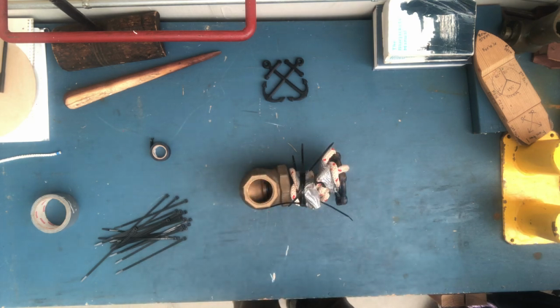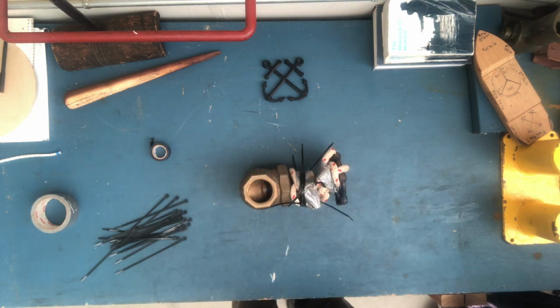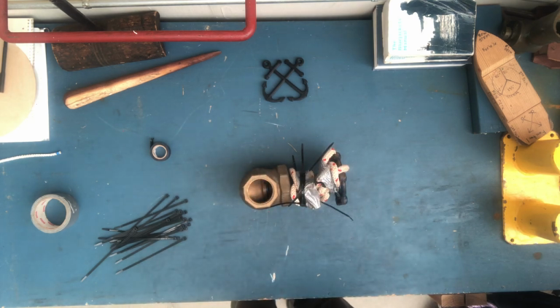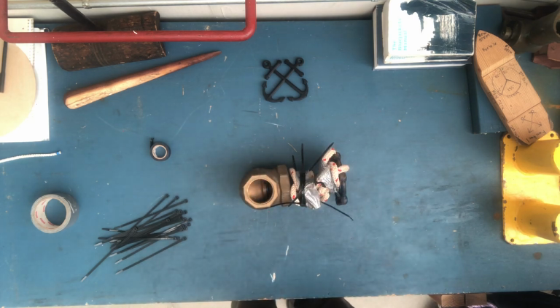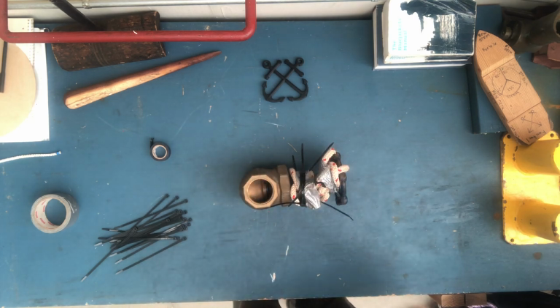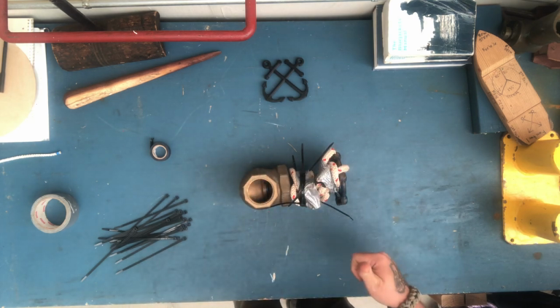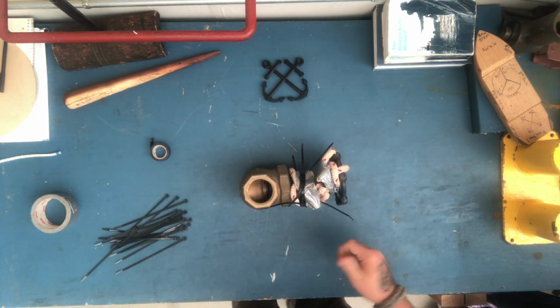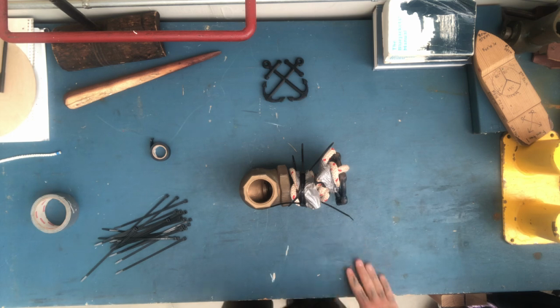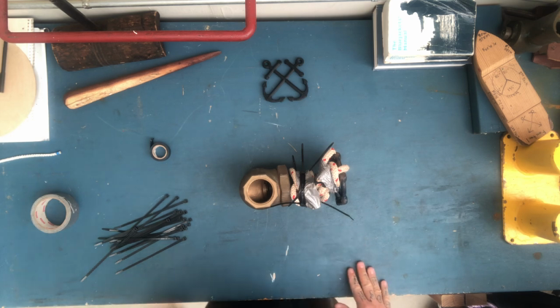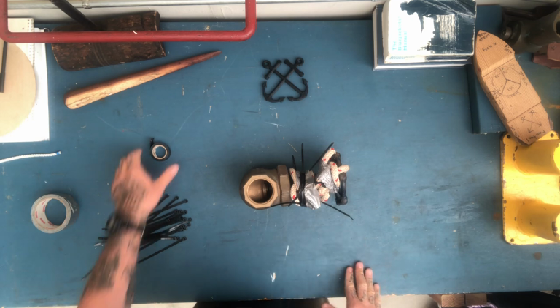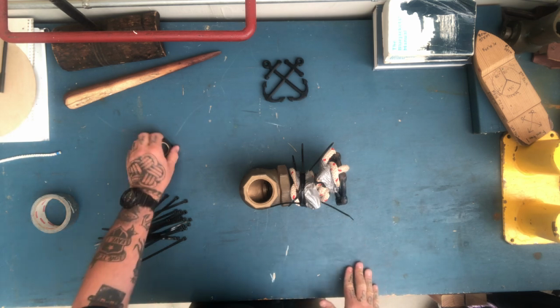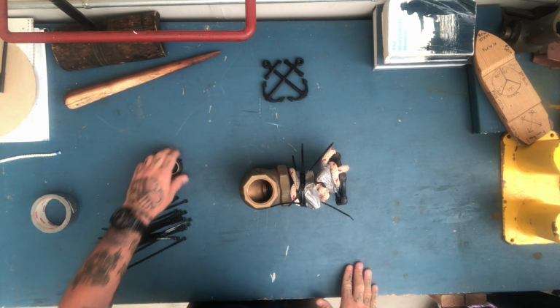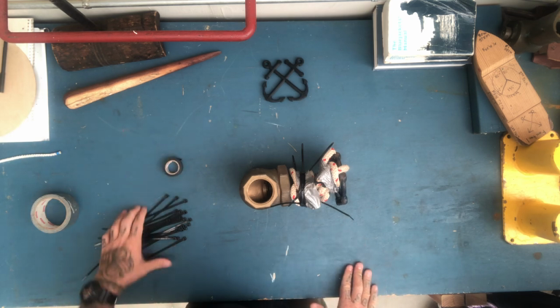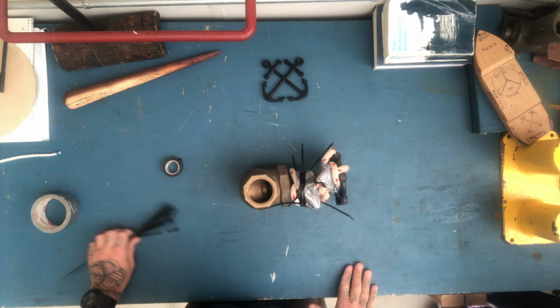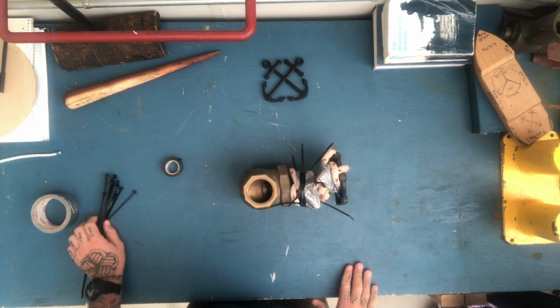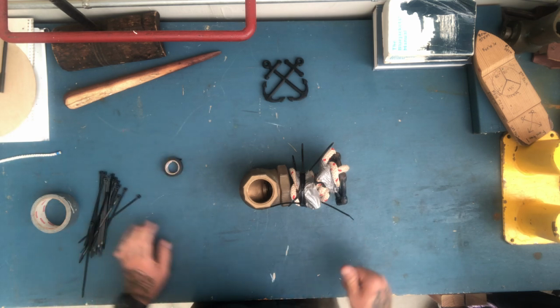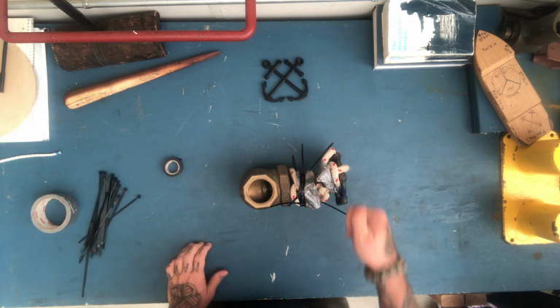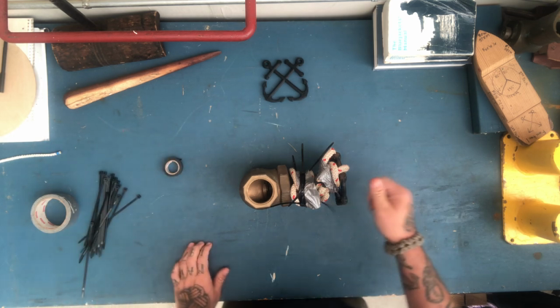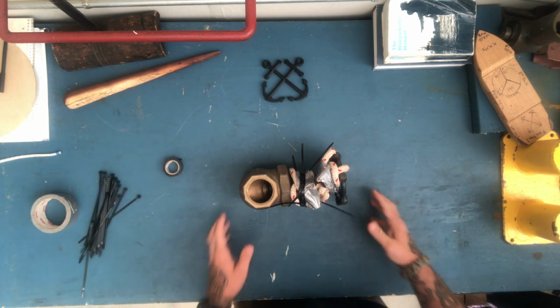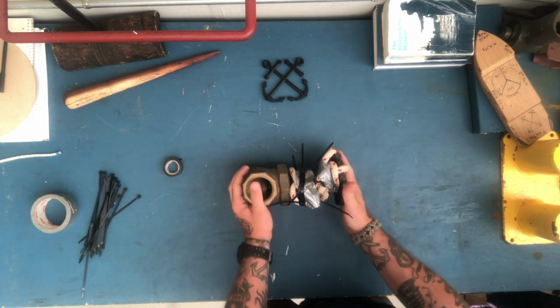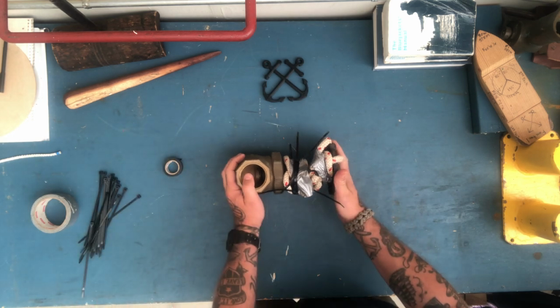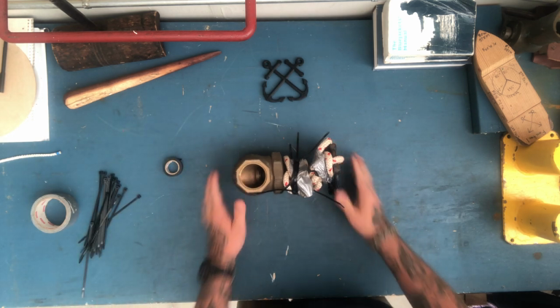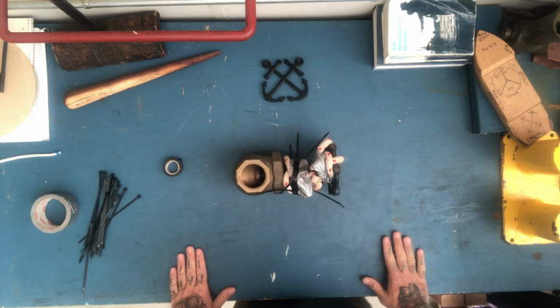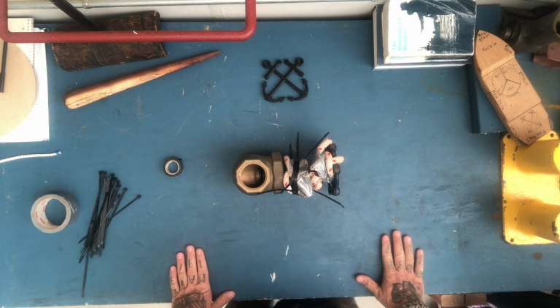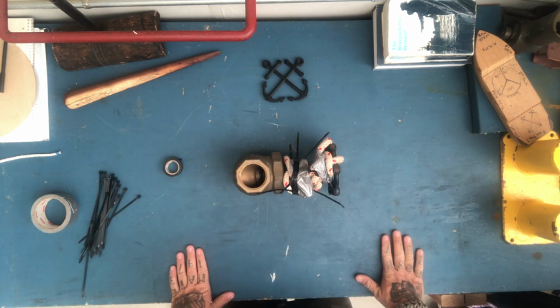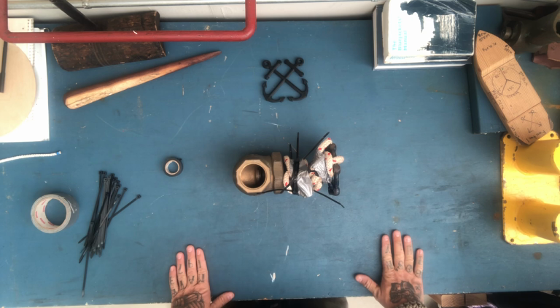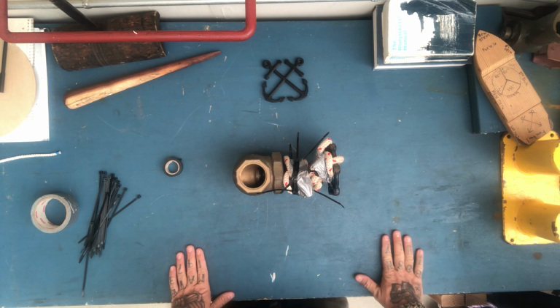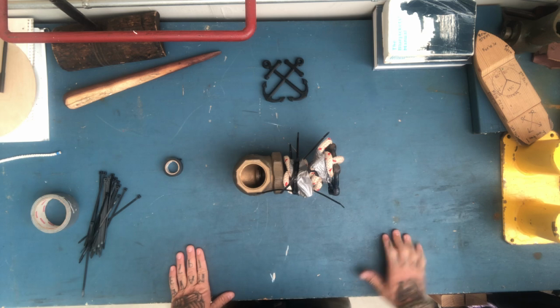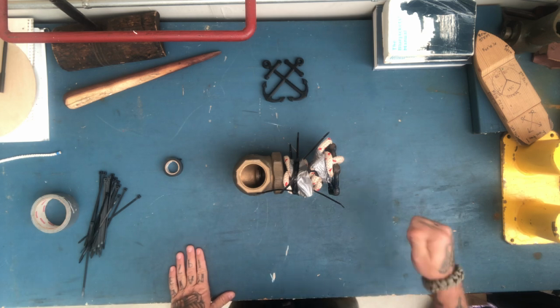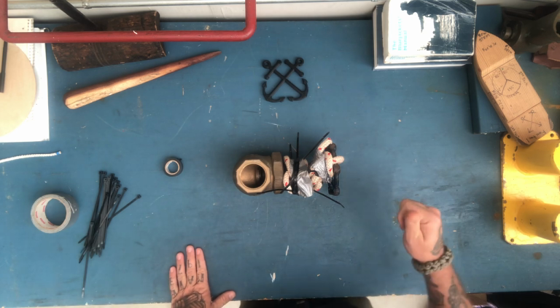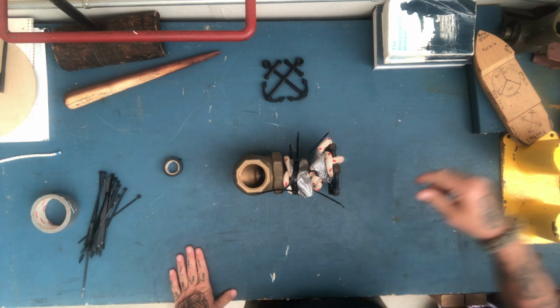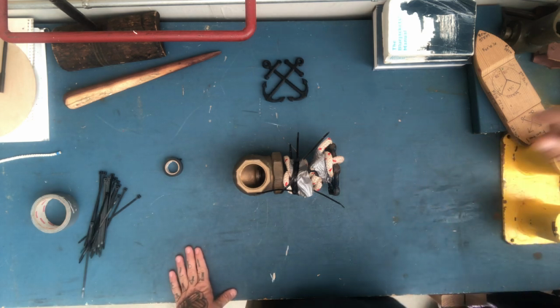Thanks, I hope you guys have a great weekend. I hope you learned something from the engineer's knot. Have a great day.